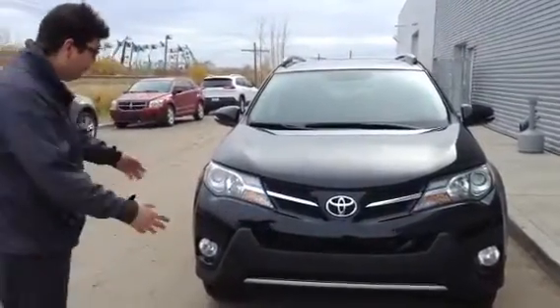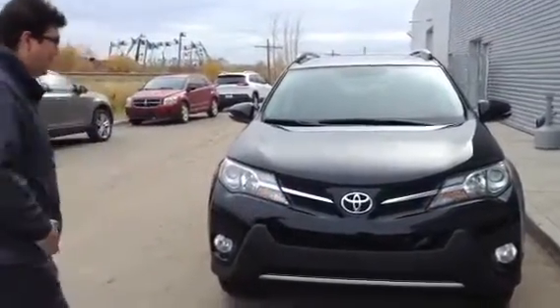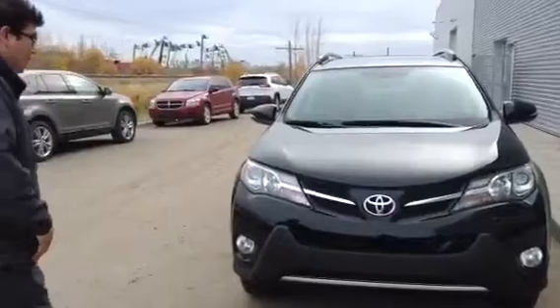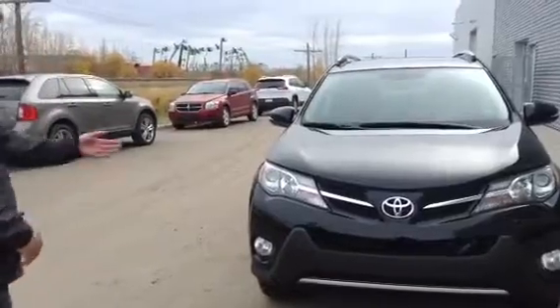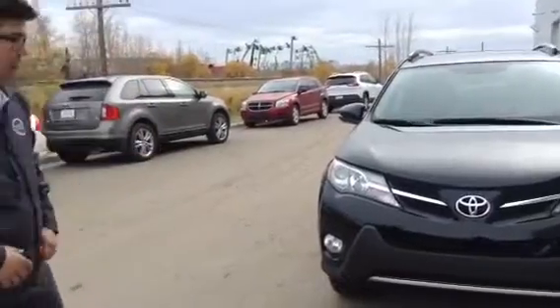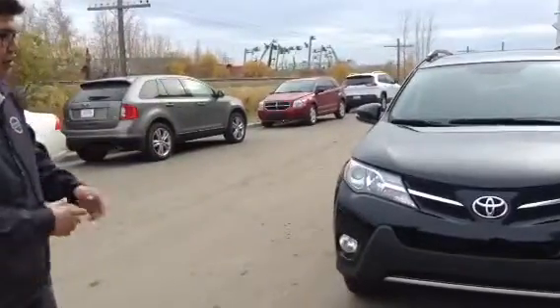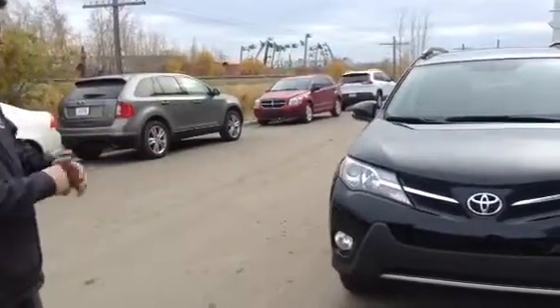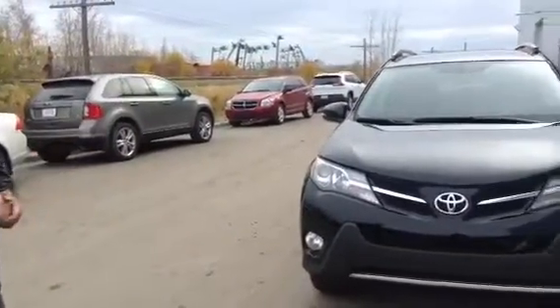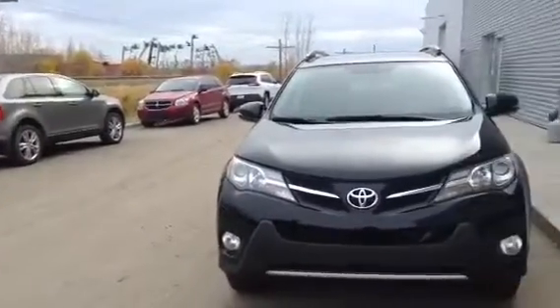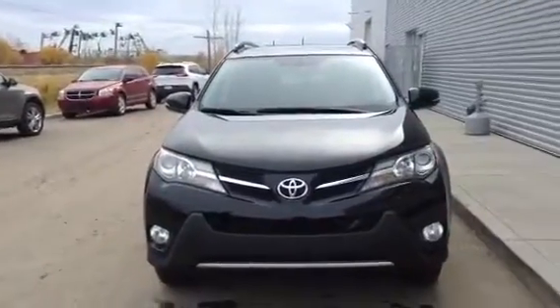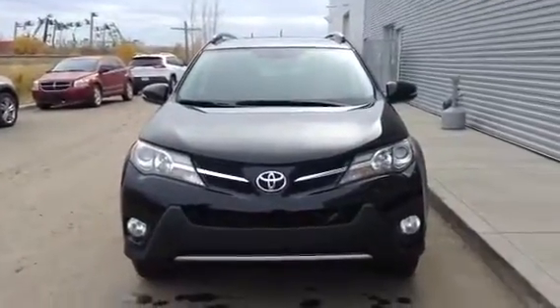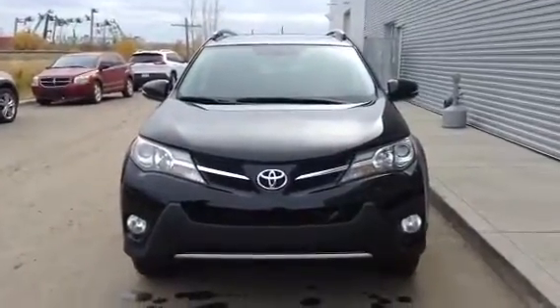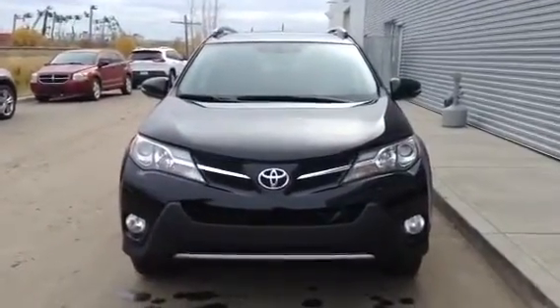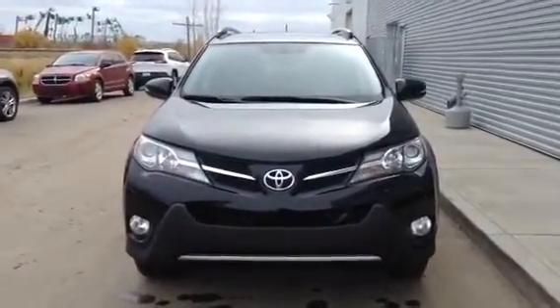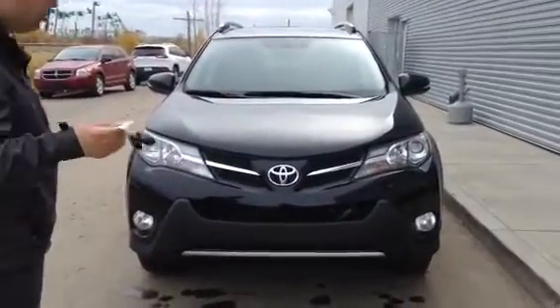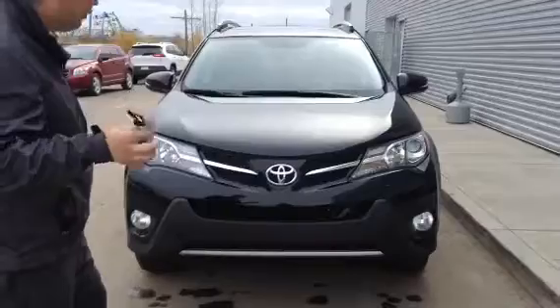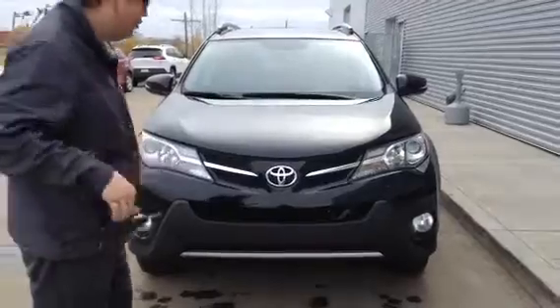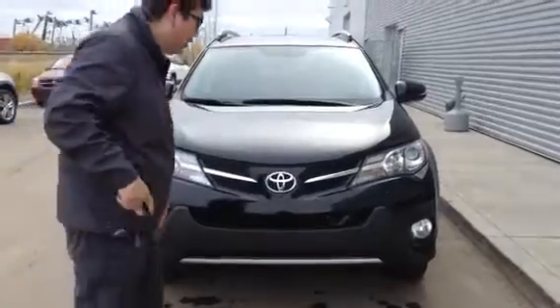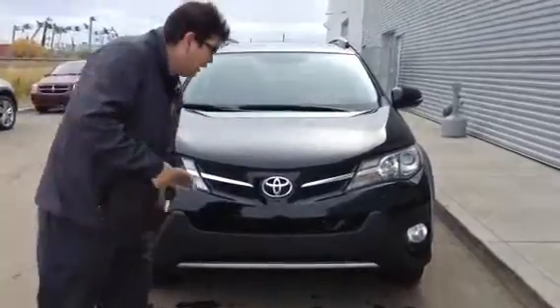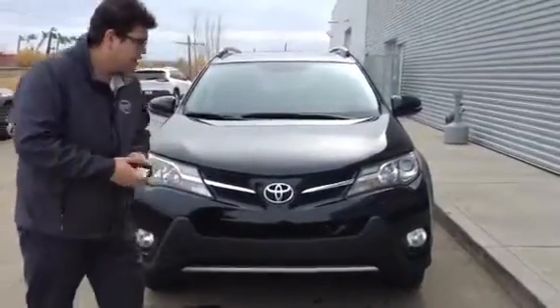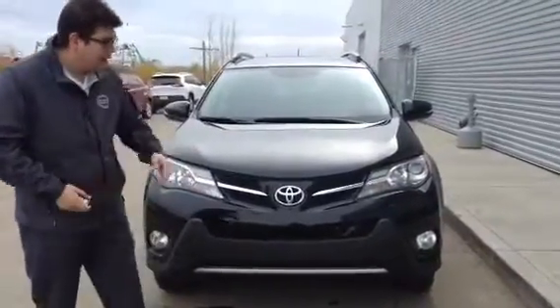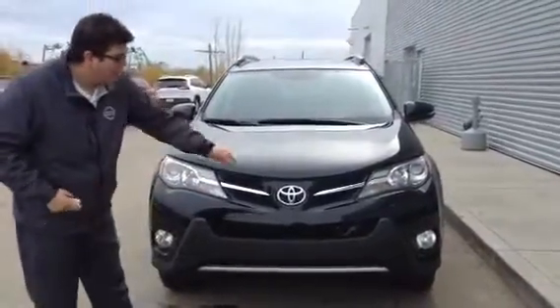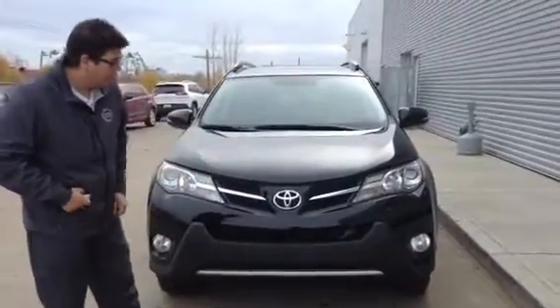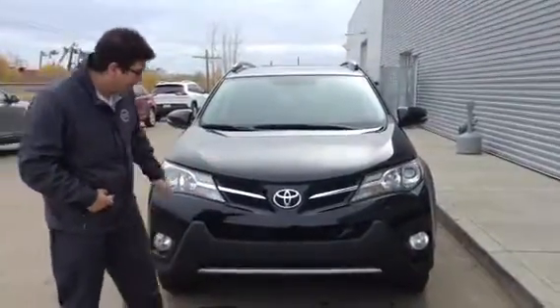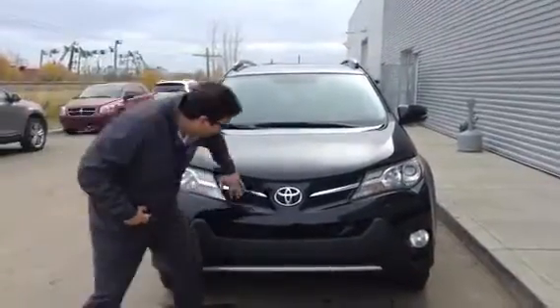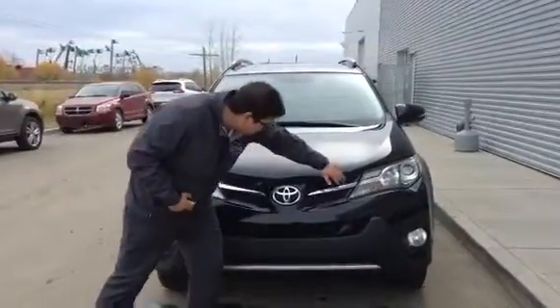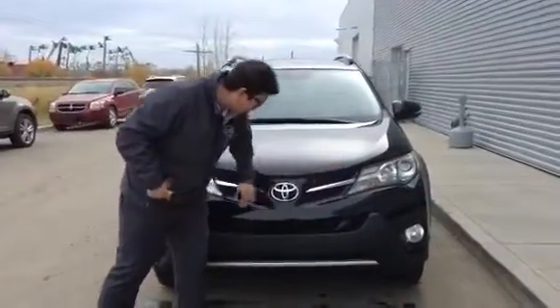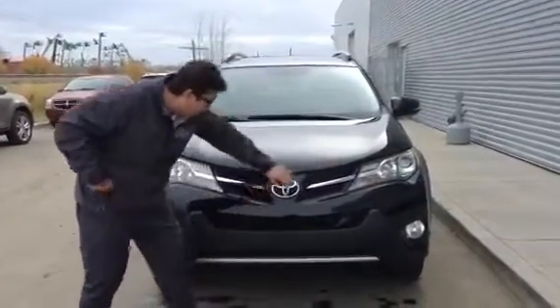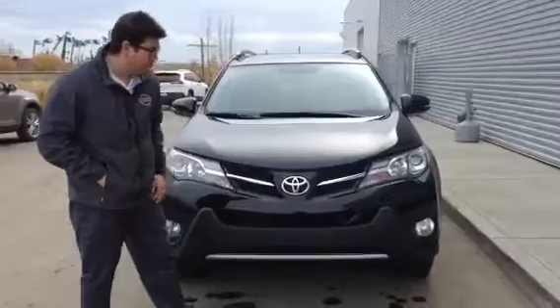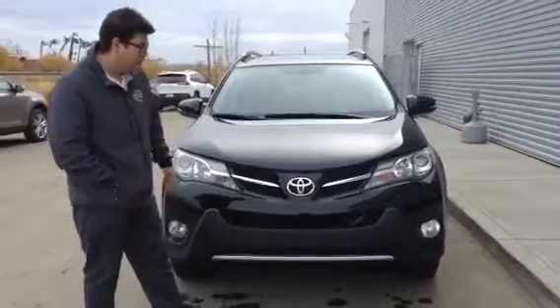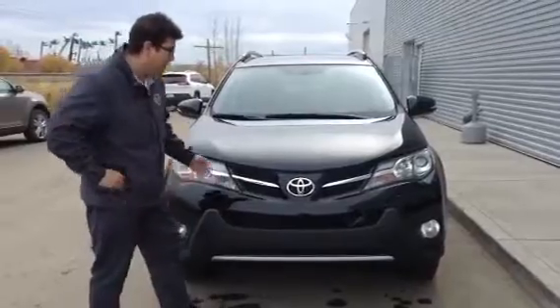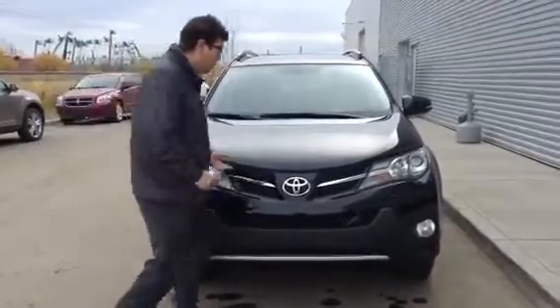It's got a beautiful black interior. You just saw the lights flicker there because it has an automatic lock if the keys are away from the vehicle for too long — I was just inside. Chrome accents right here, your front Toyota badge and everything.